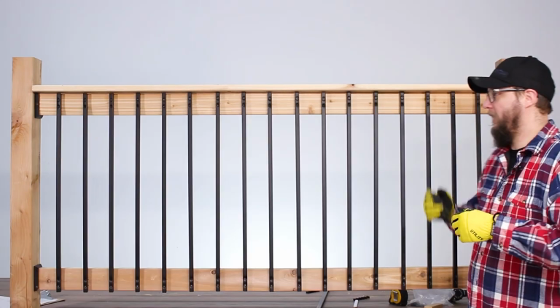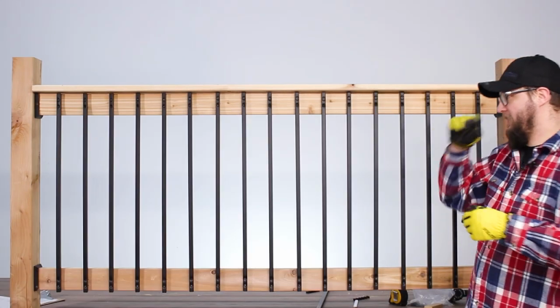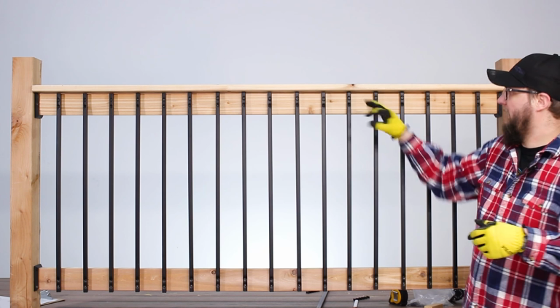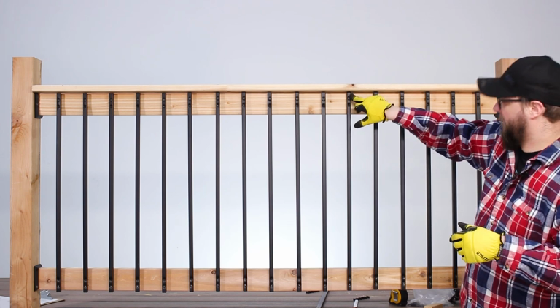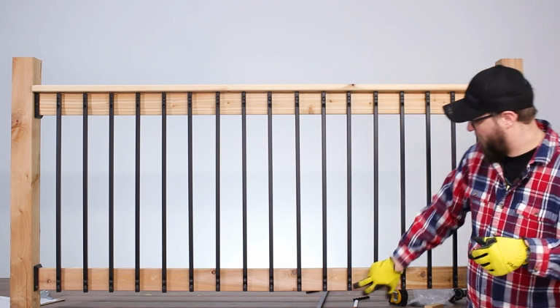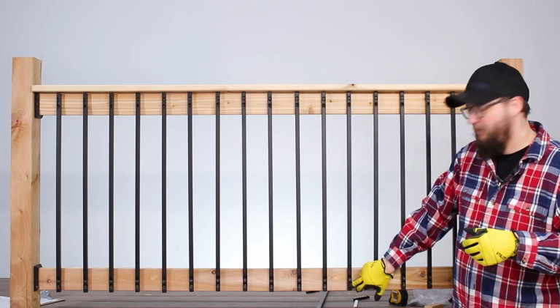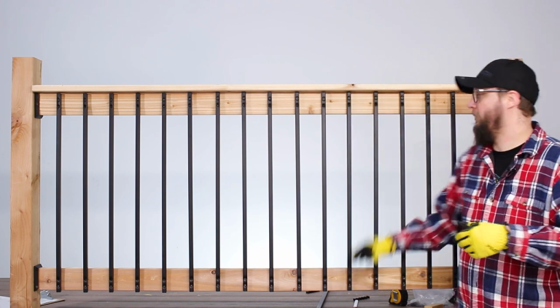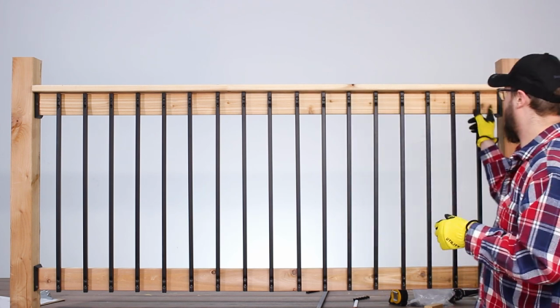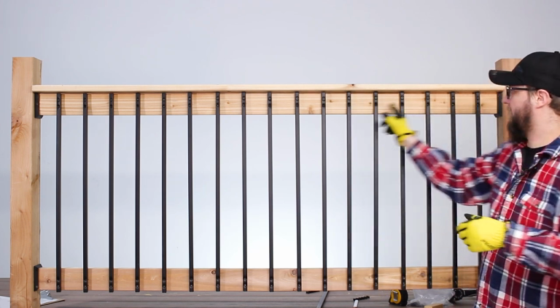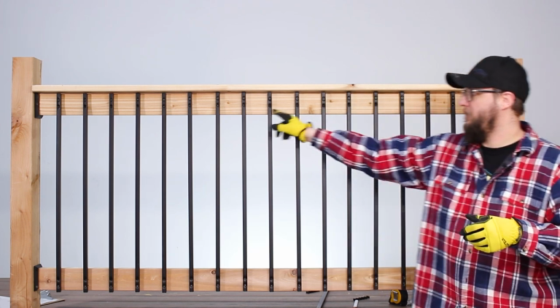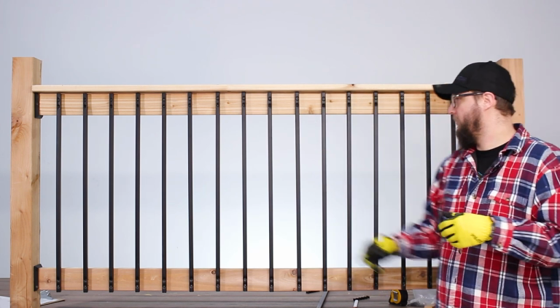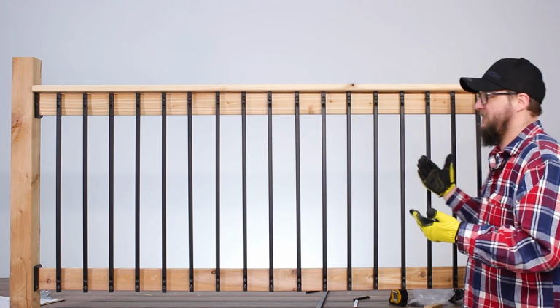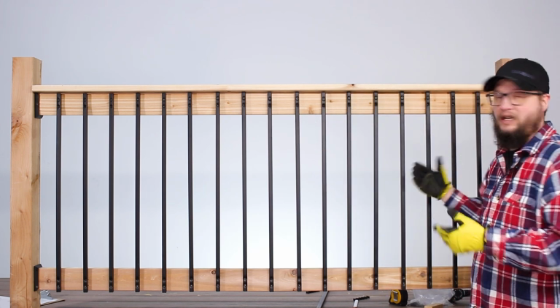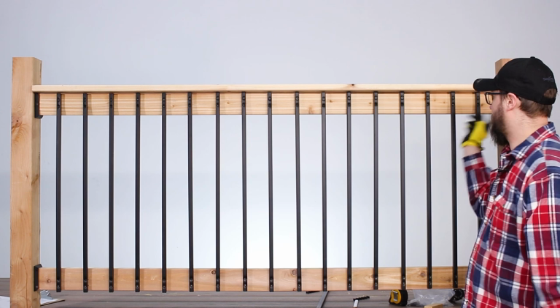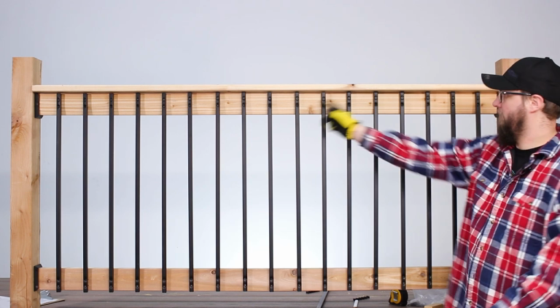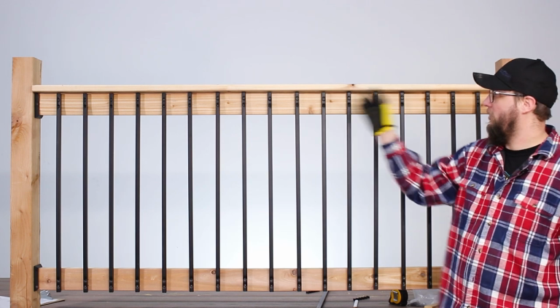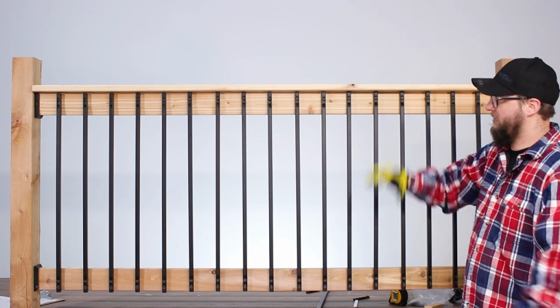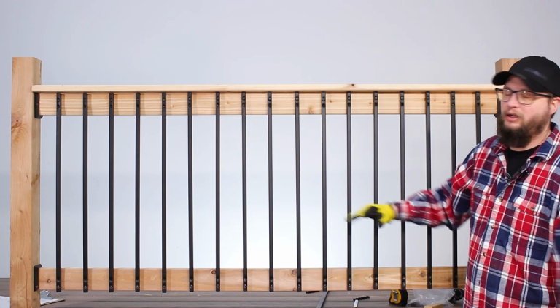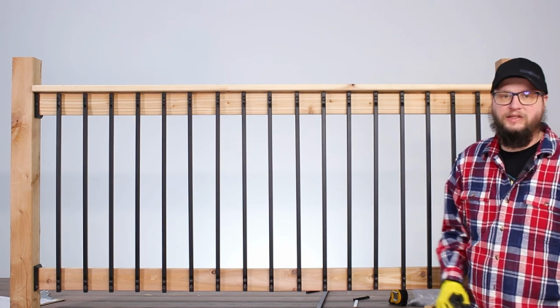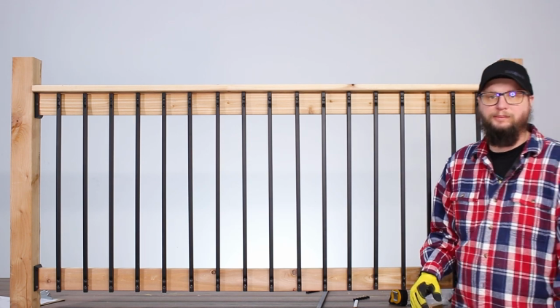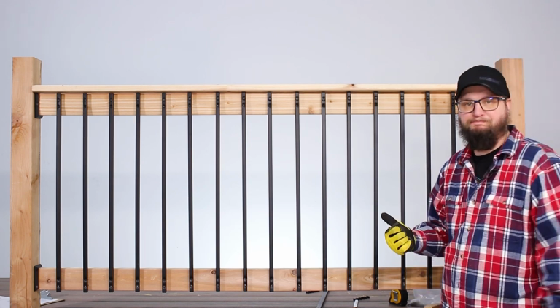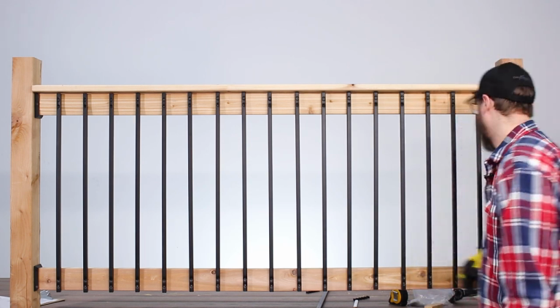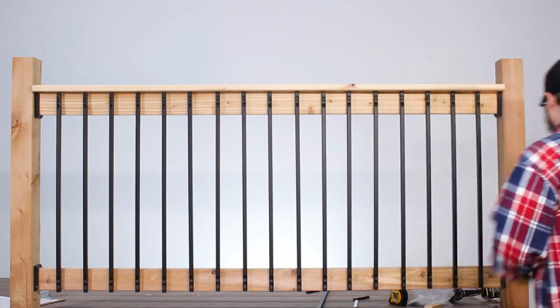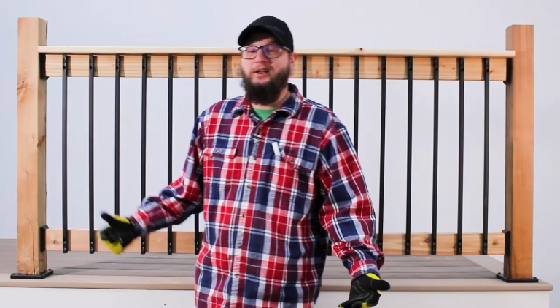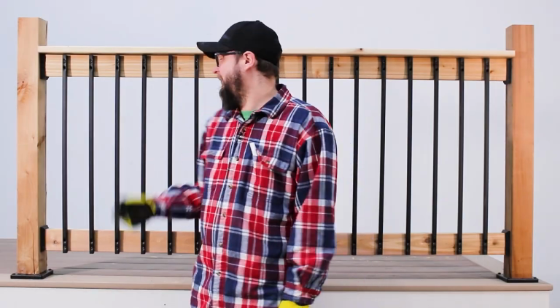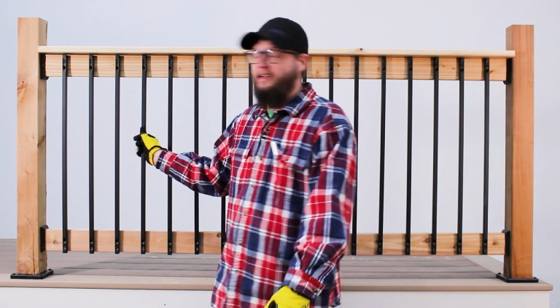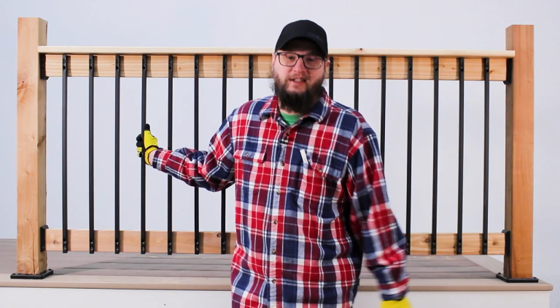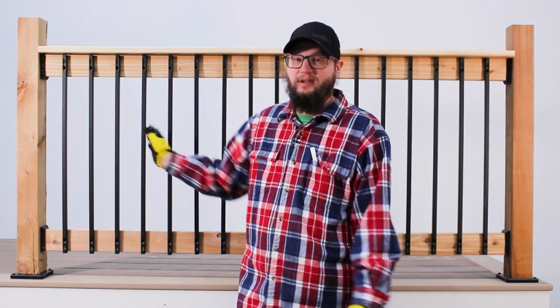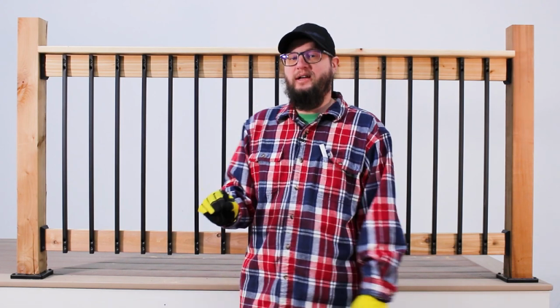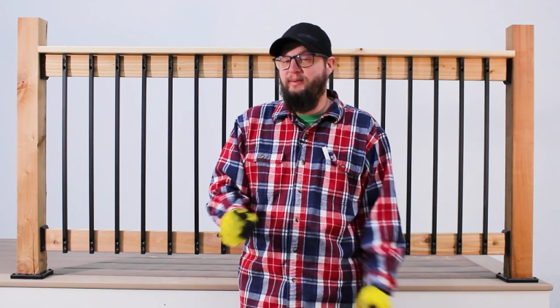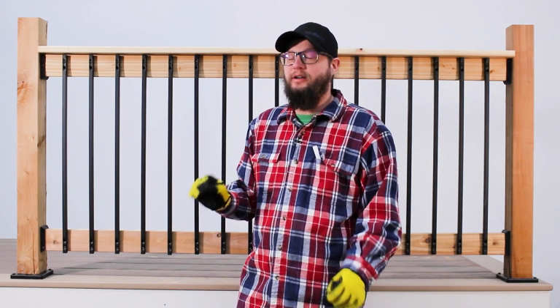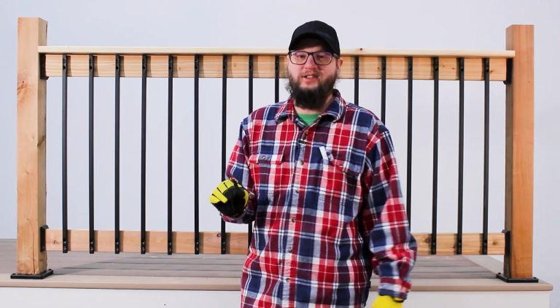As you can see, I've only done the top one and the very bottom one — we still have all the other holes to go through. The next step is just to go through and make sure all of these are tight and up against the wood. Once you're done, you have the strength of steel with a nice modern look to make all your neighbors jealous.